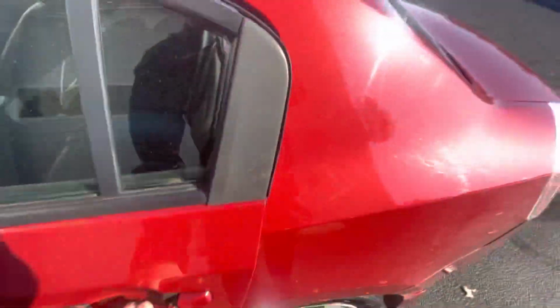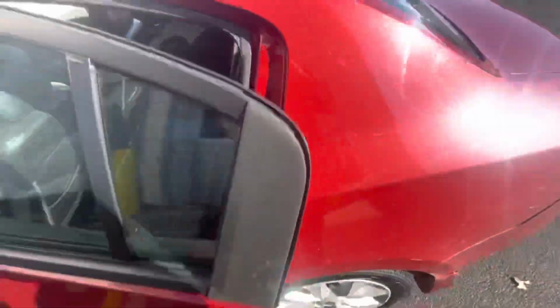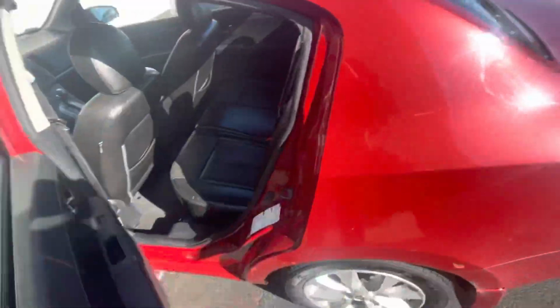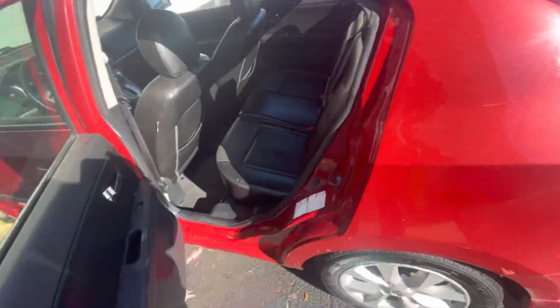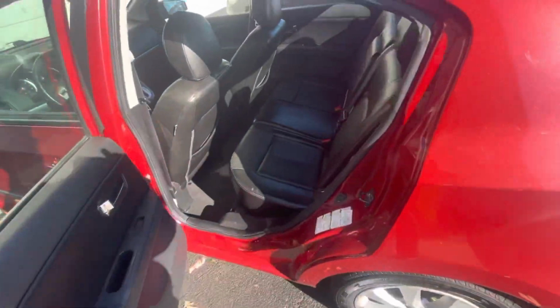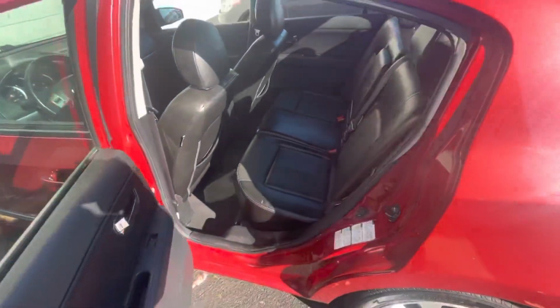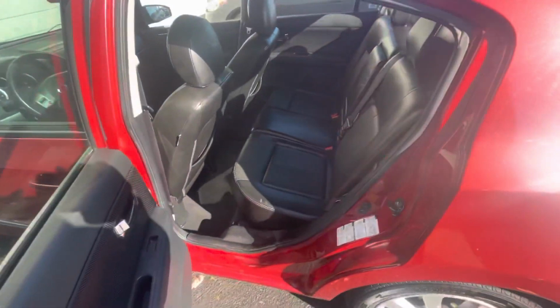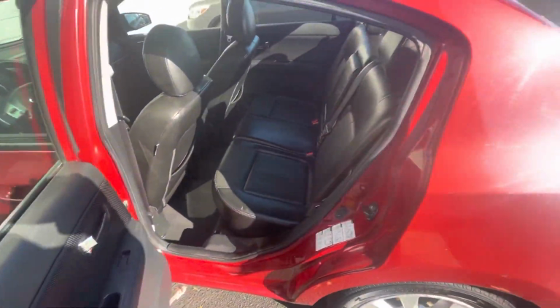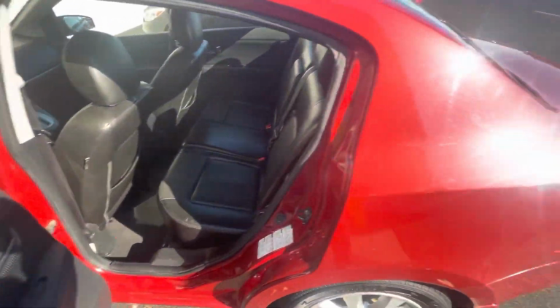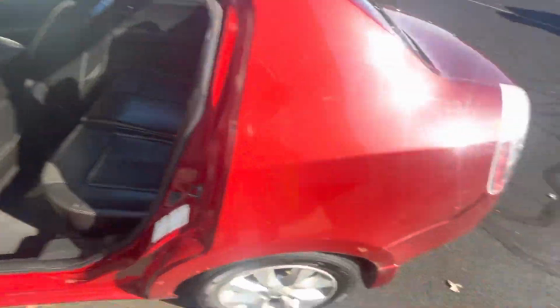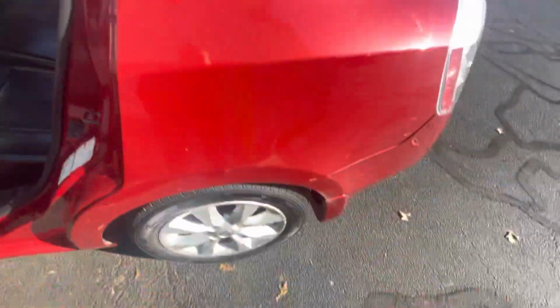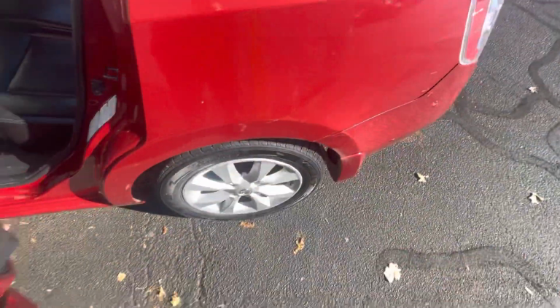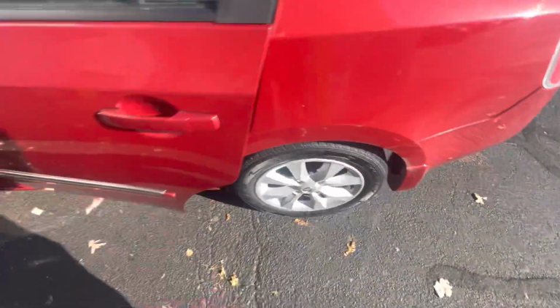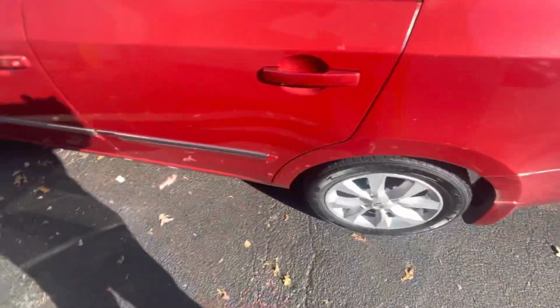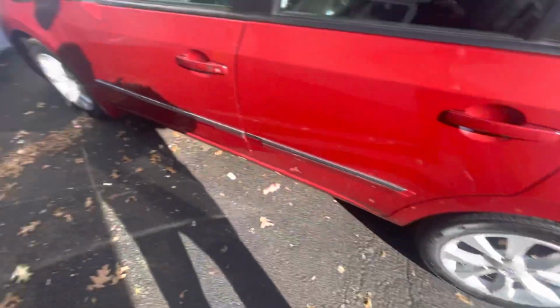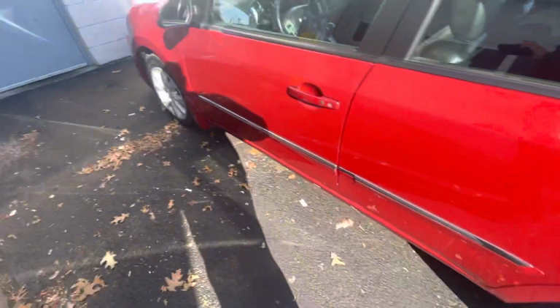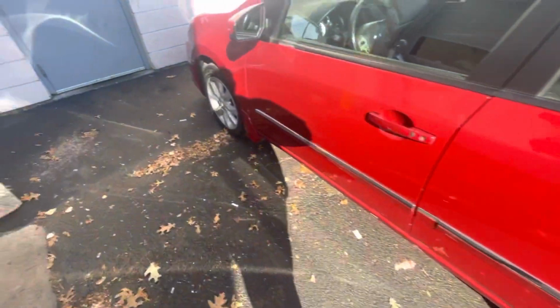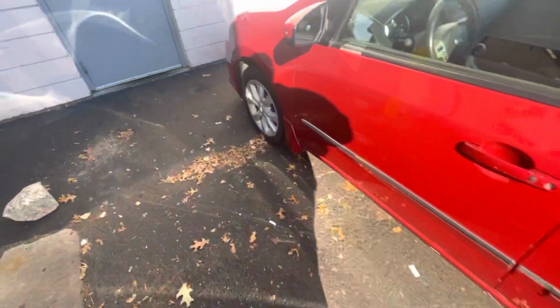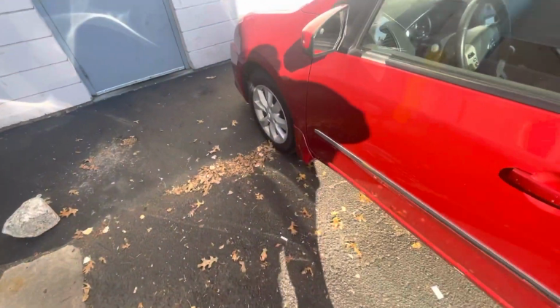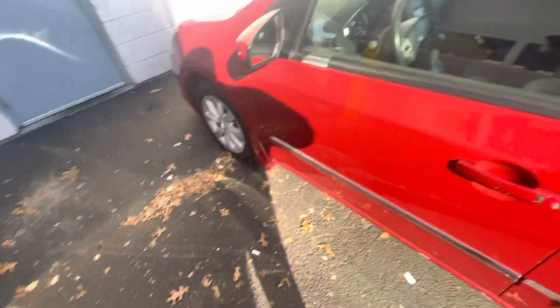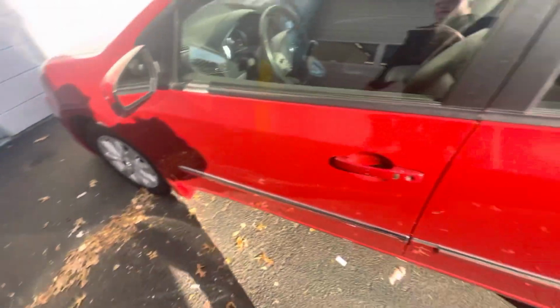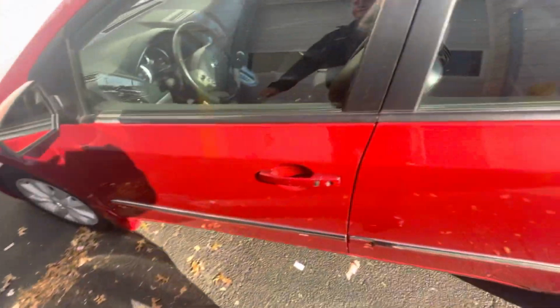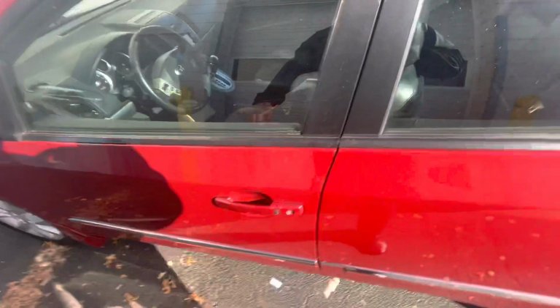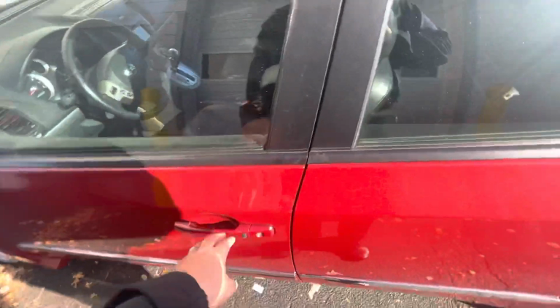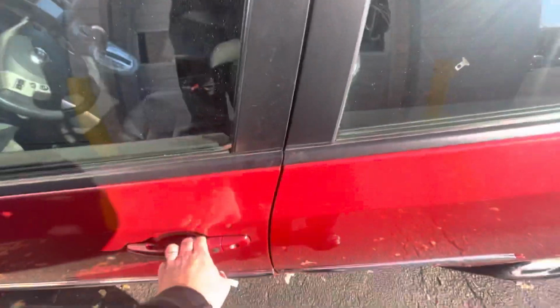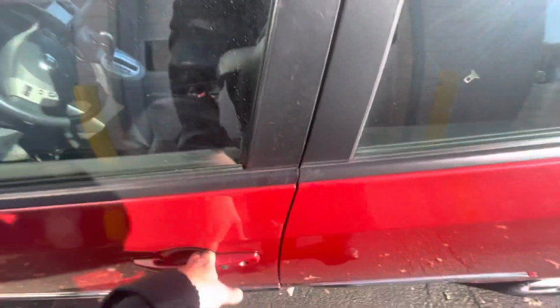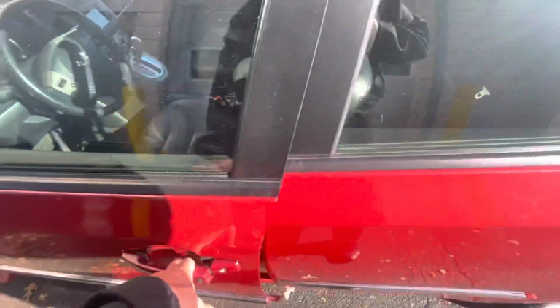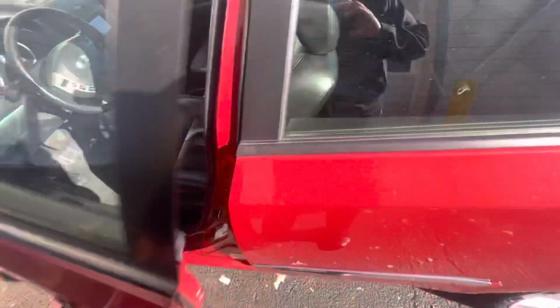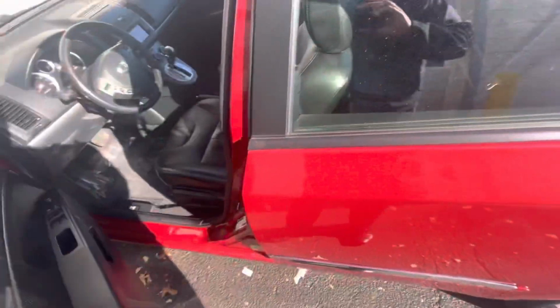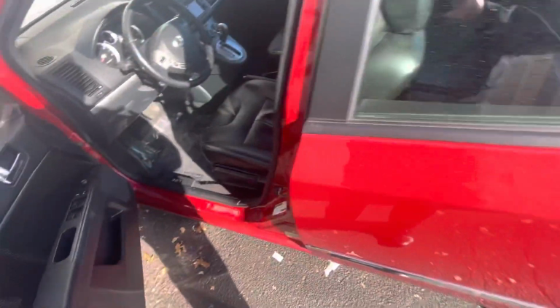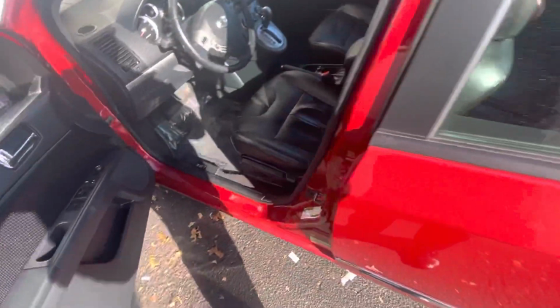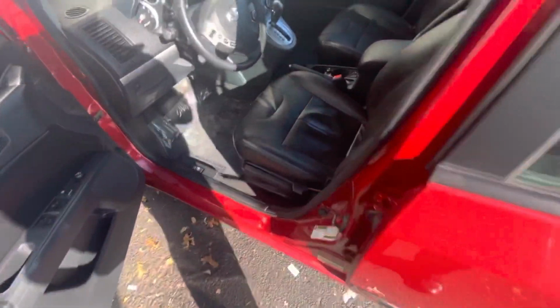I'll show you the other side. You have your nice alloy wheels there. I'll show you the front here.